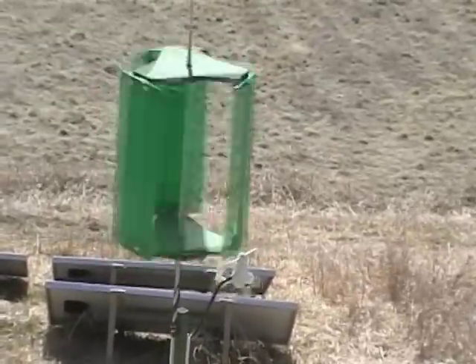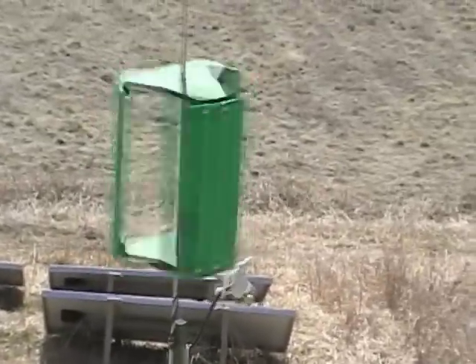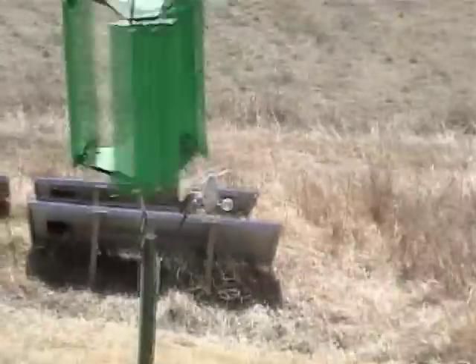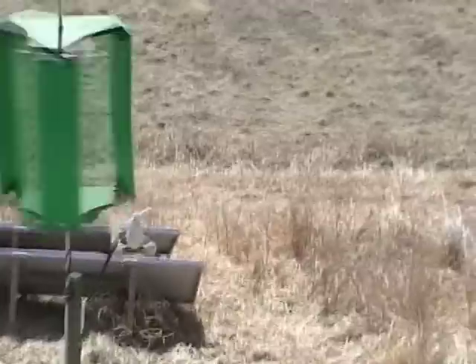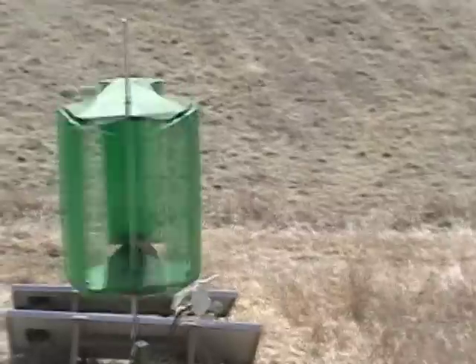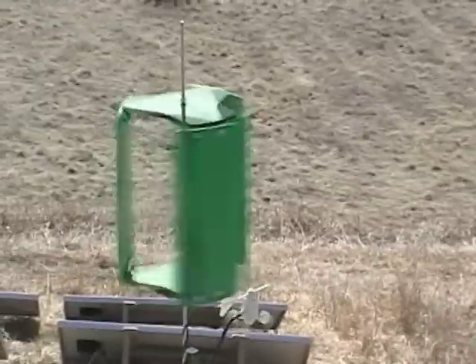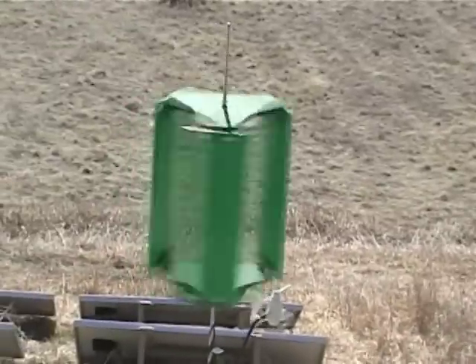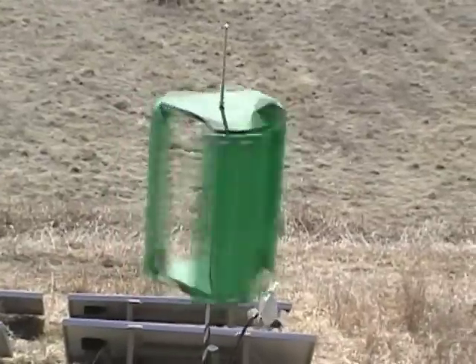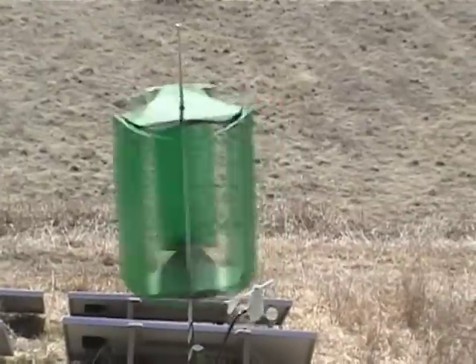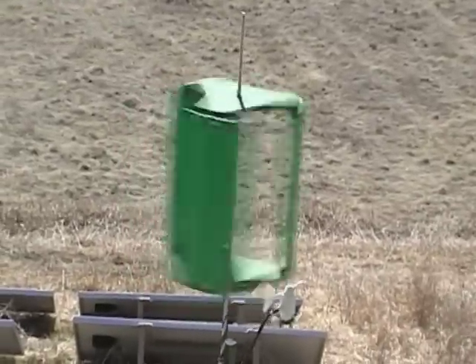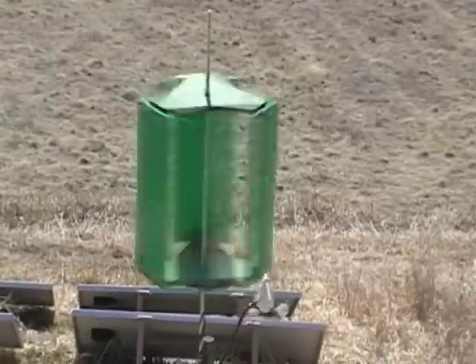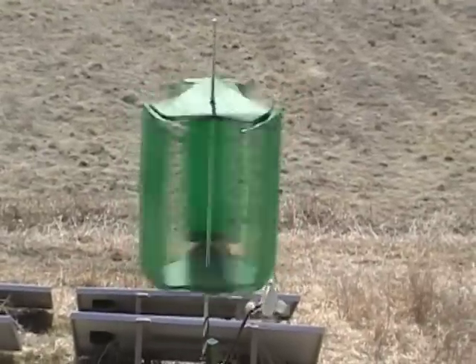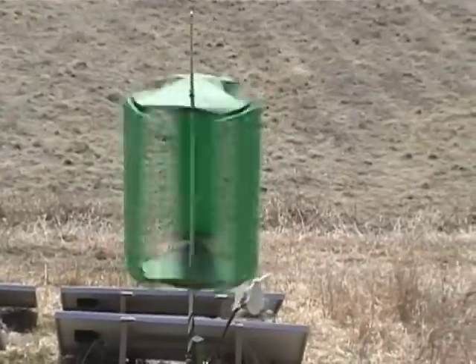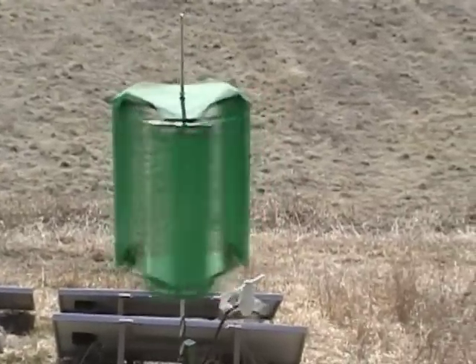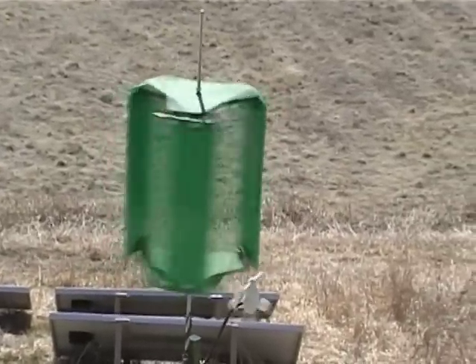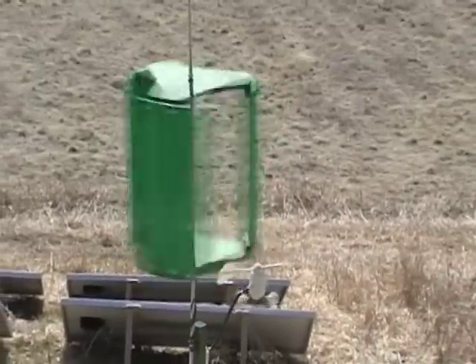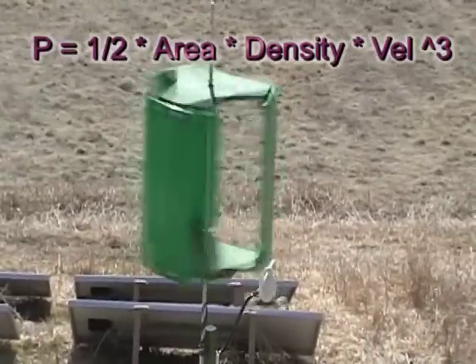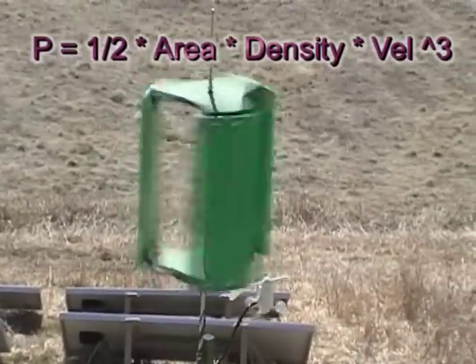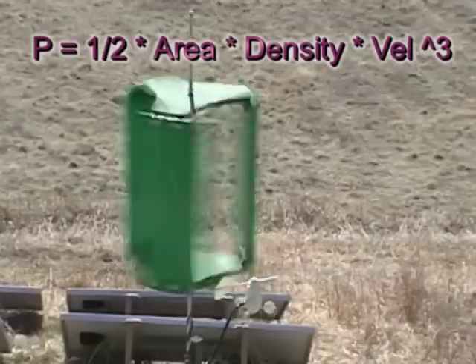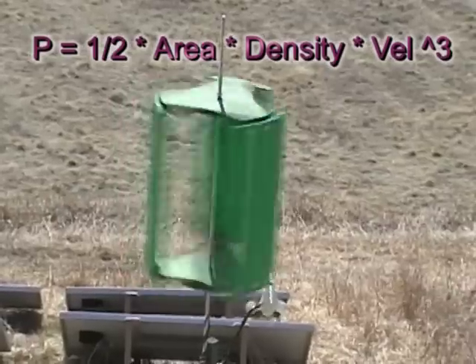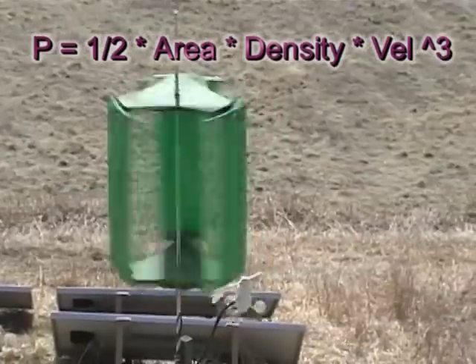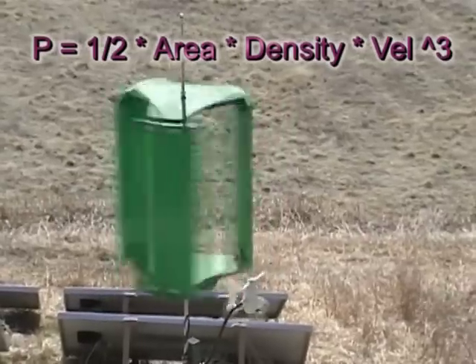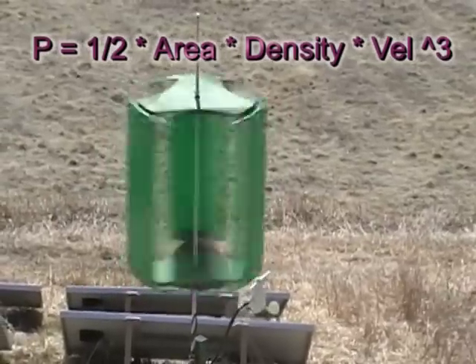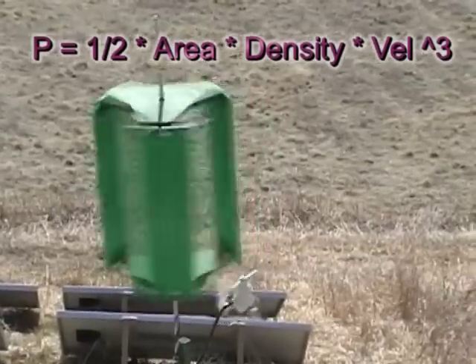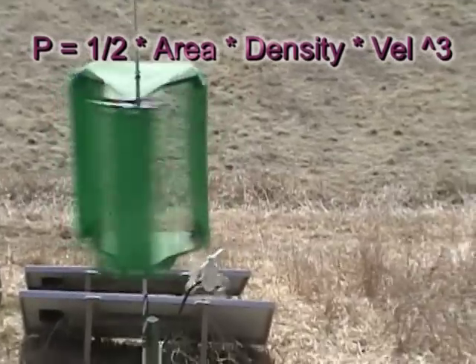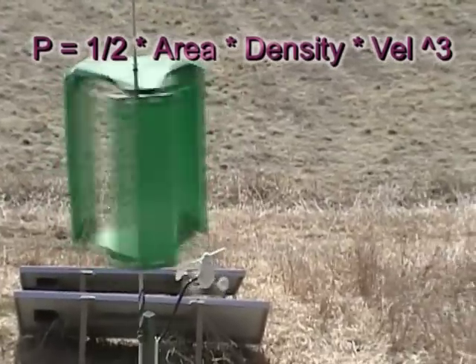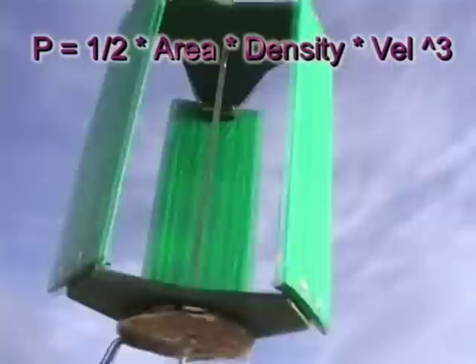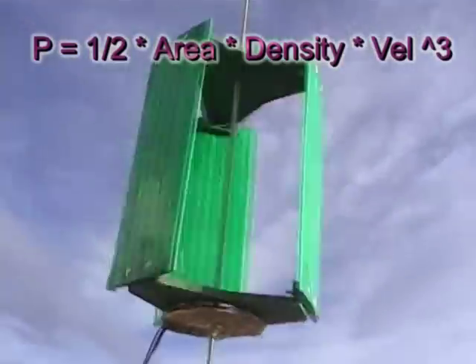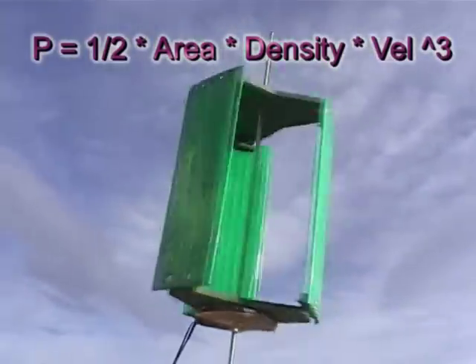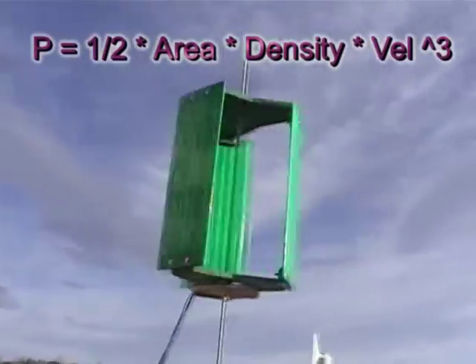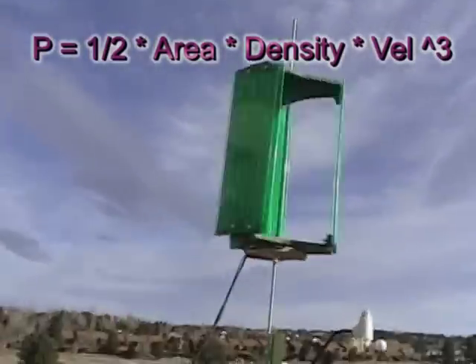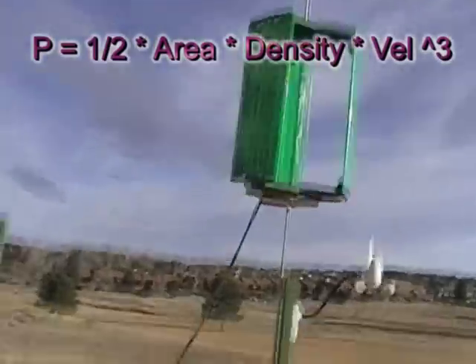I plan to measure the power output today, but before I do let's calculate the power I would expect from a turbine of this size. The power of the wind is equal to one half times the area swept out by the turbine times the density of air times the velocity of the wind cubed.